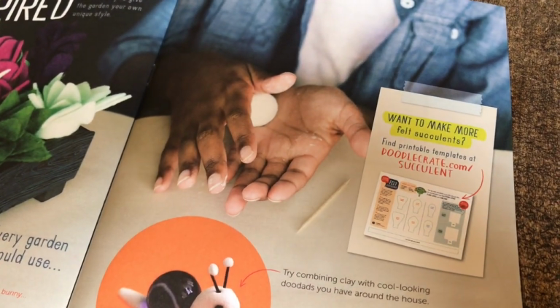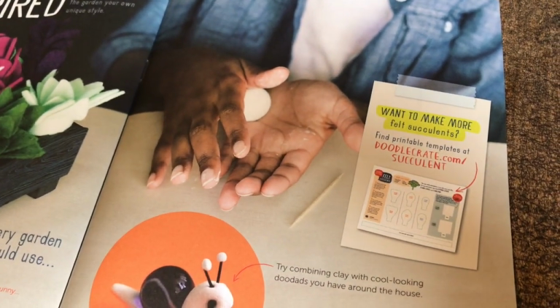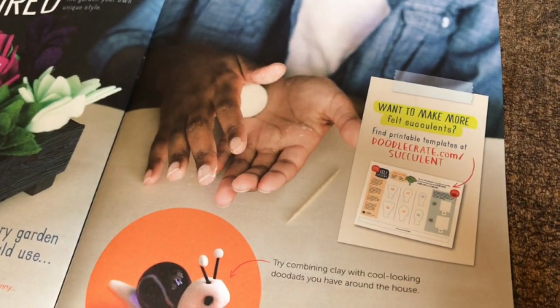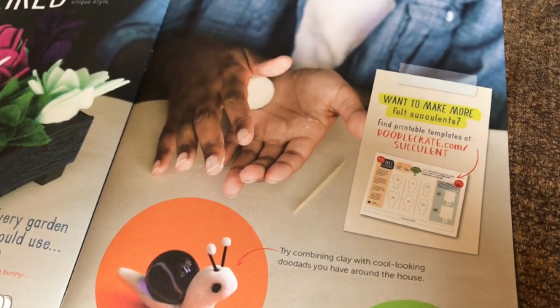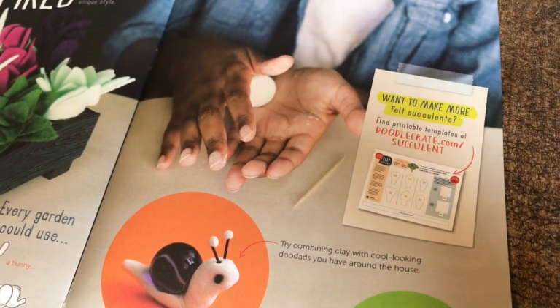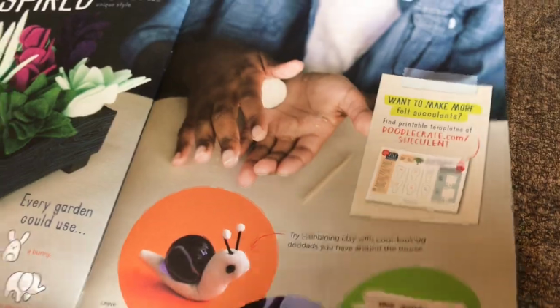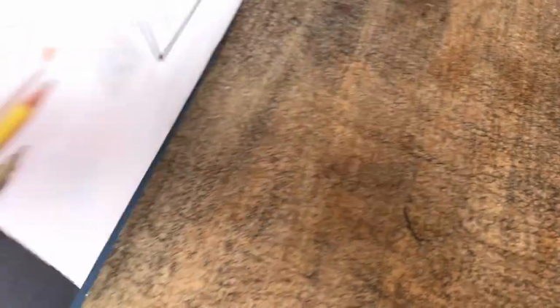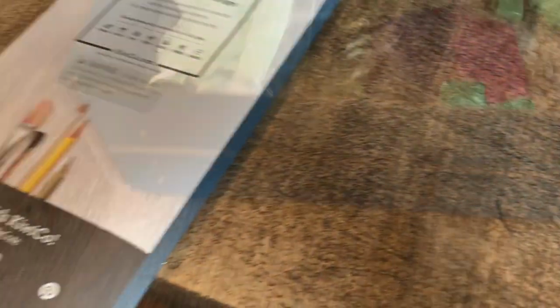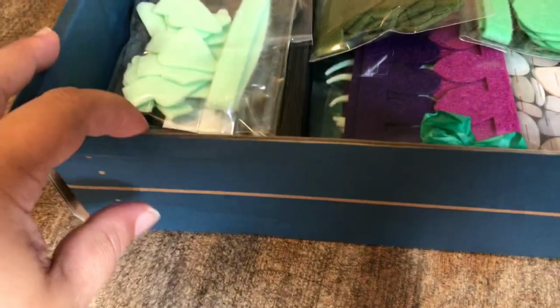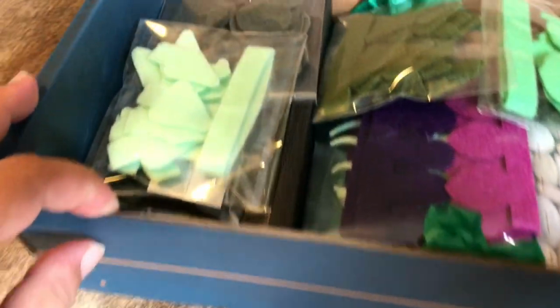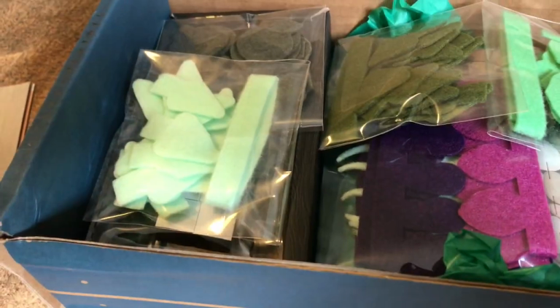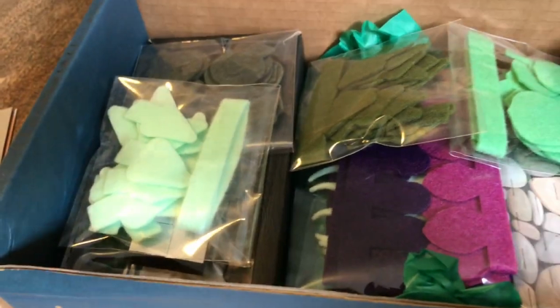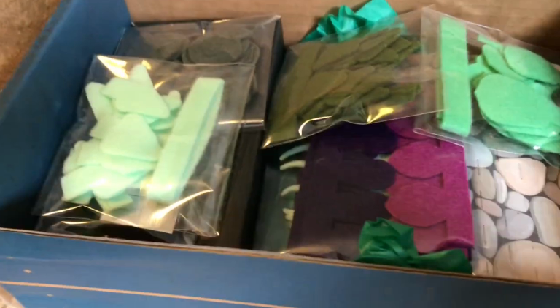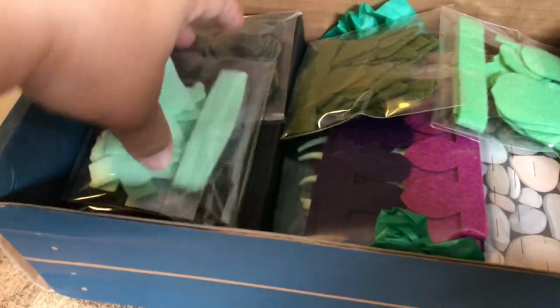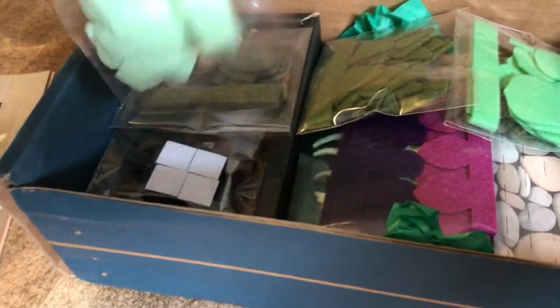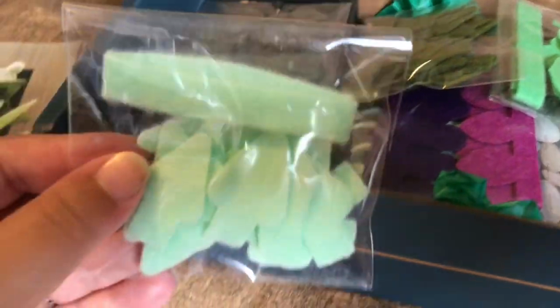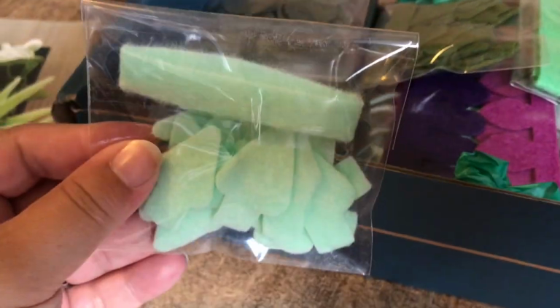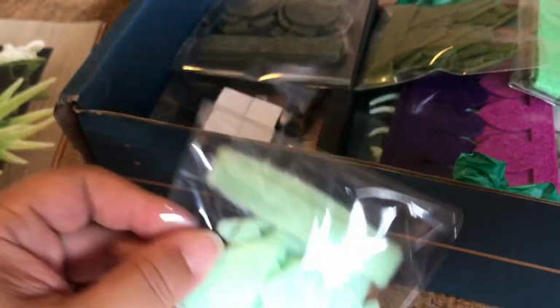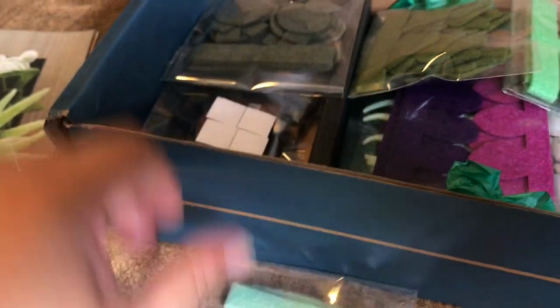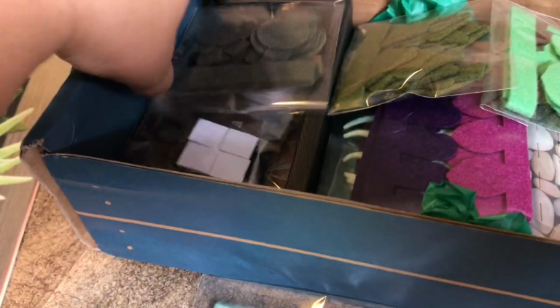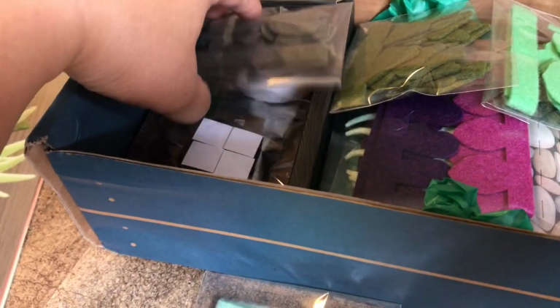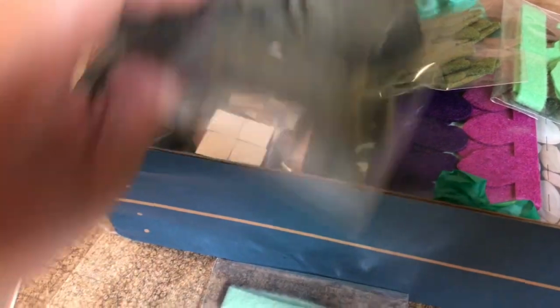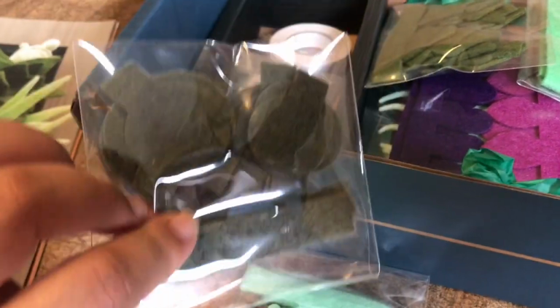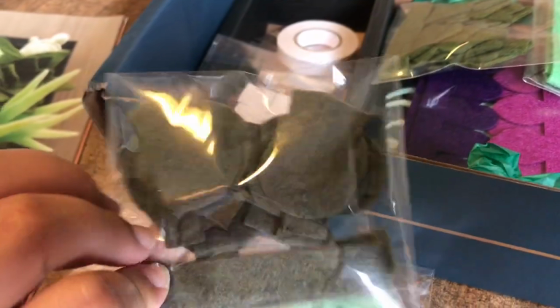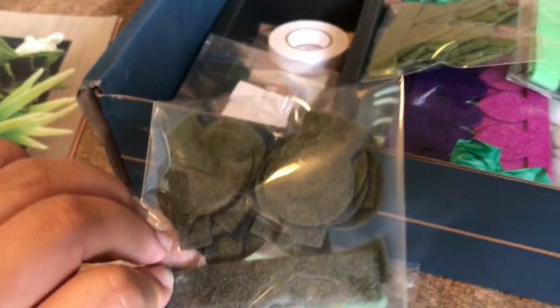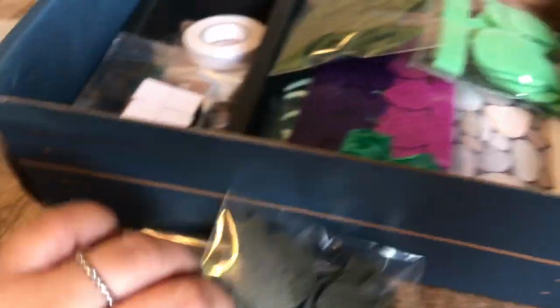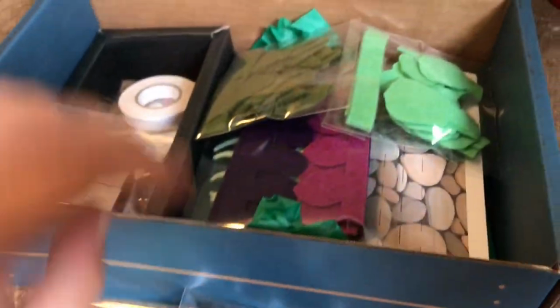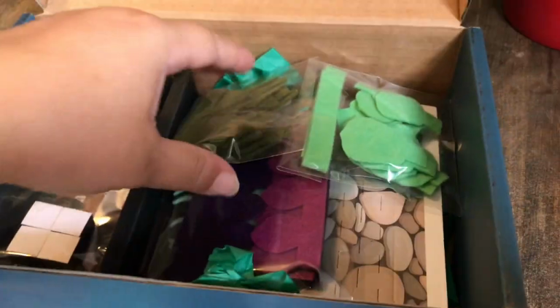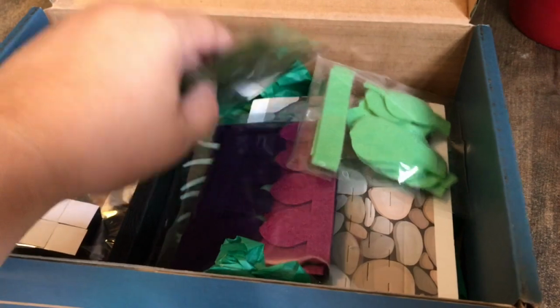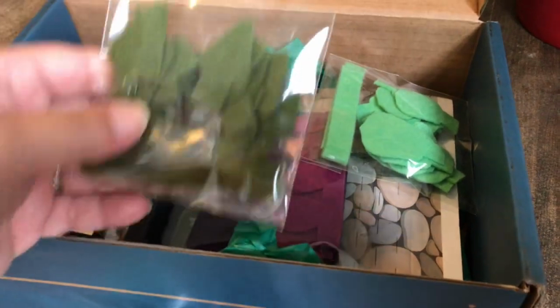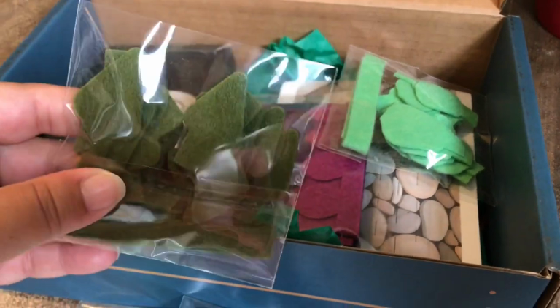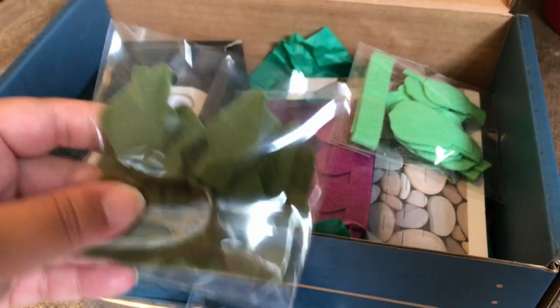I love that it comes with information about succulents, and we got to learn different names. So let's see inside. I love that everything is pre-packaged — these are each individual little succulent plant that we're going to do.